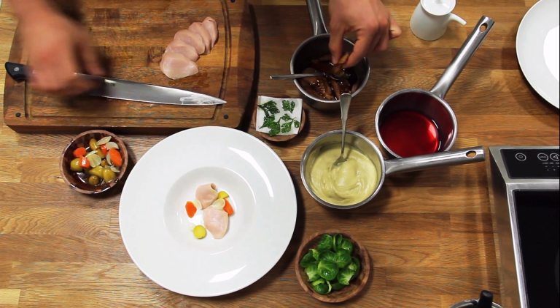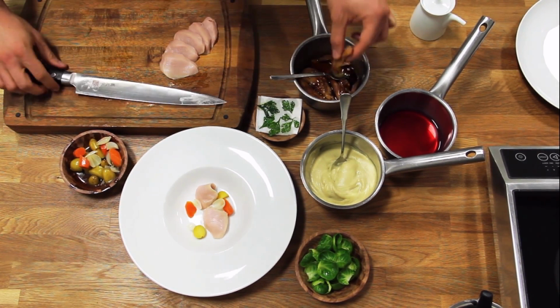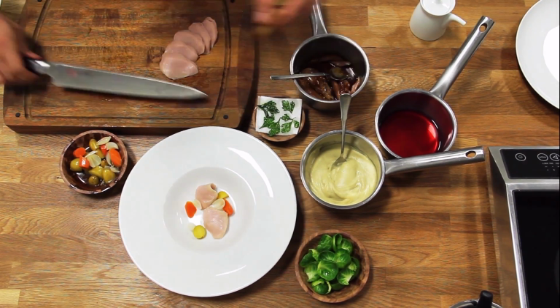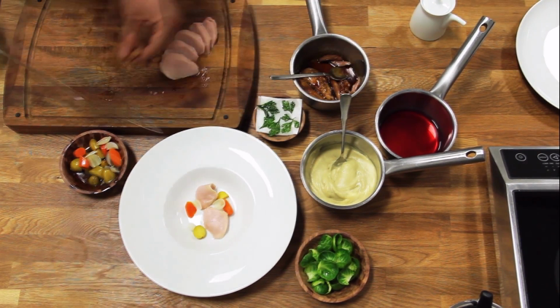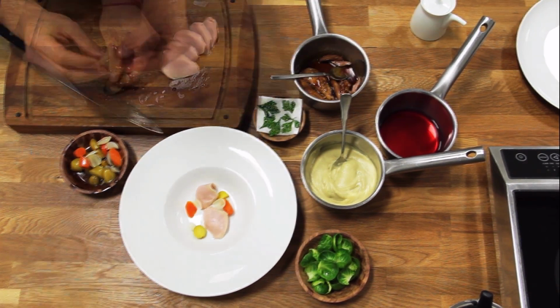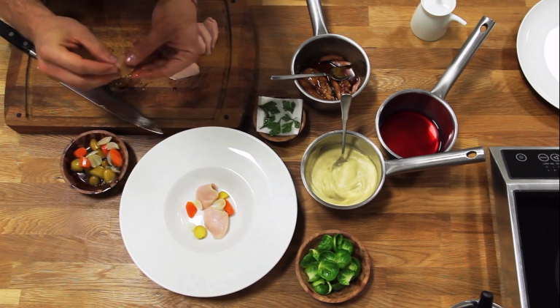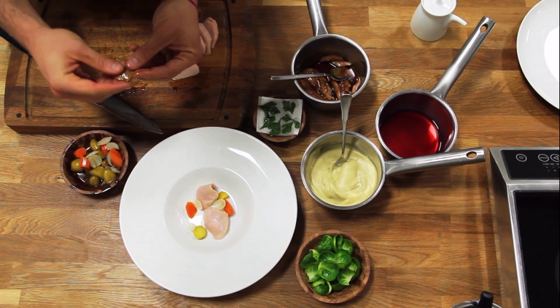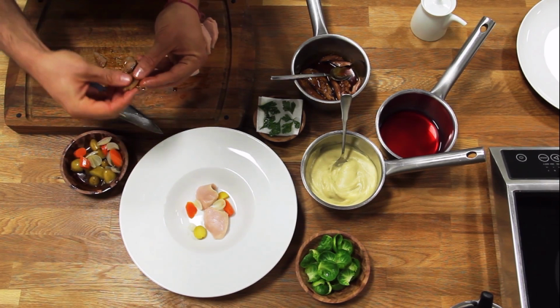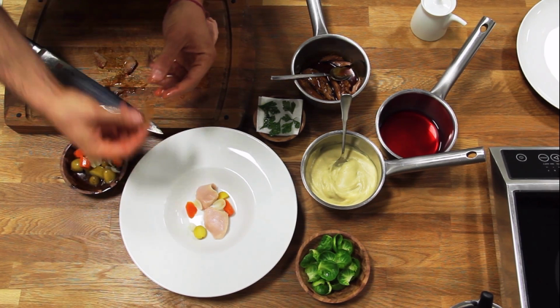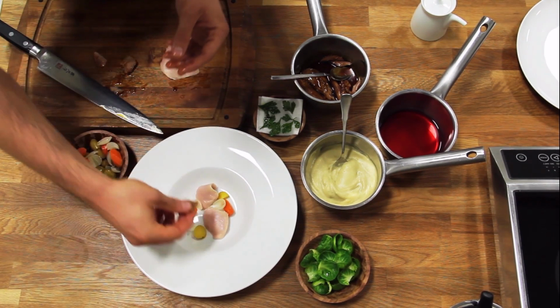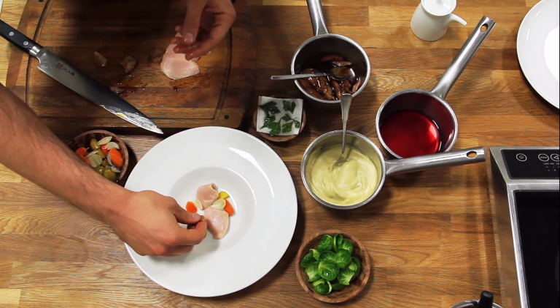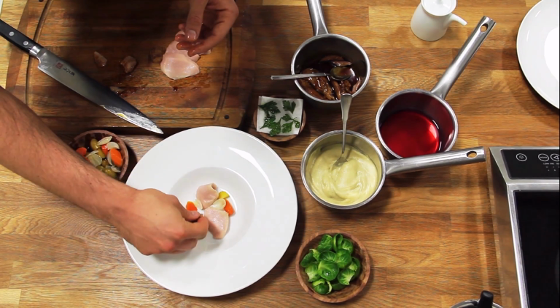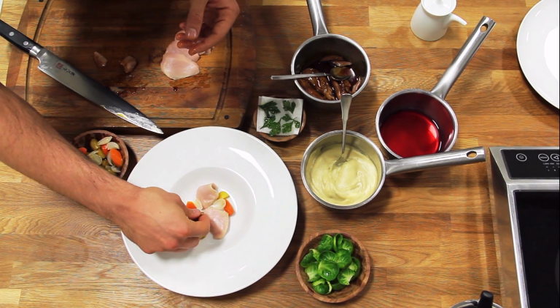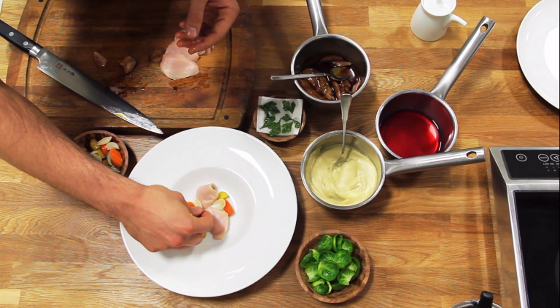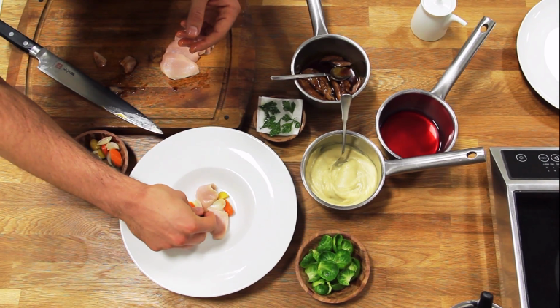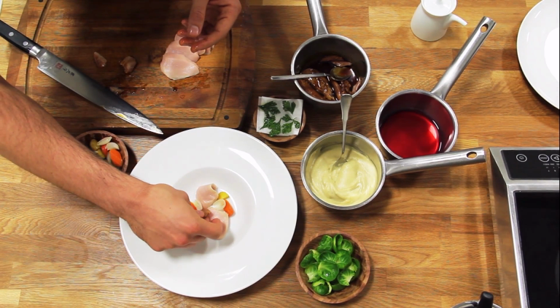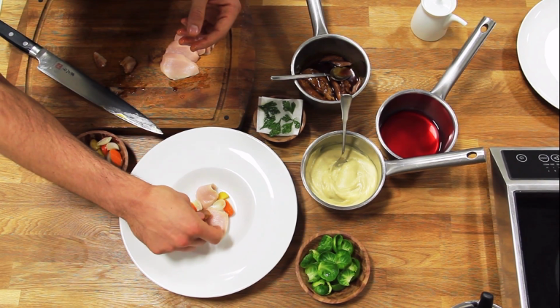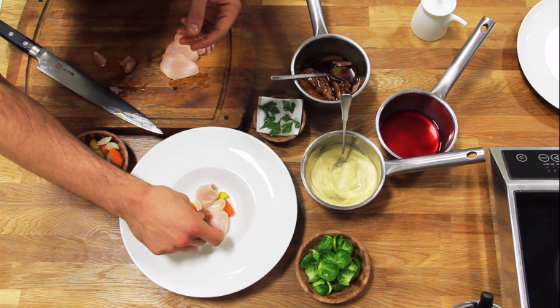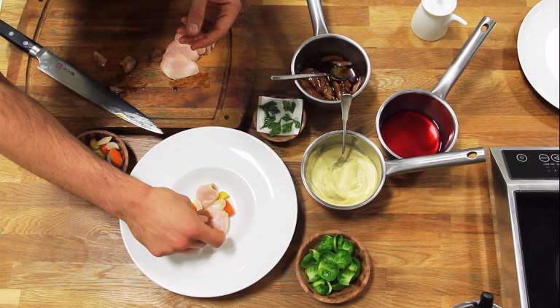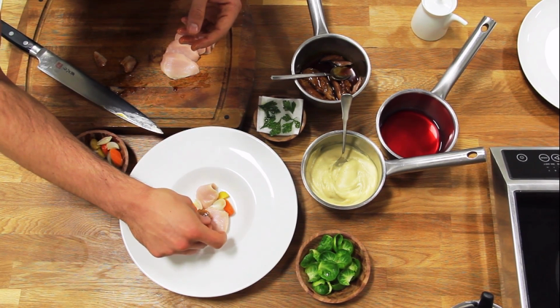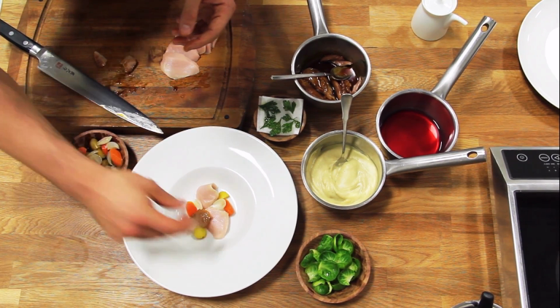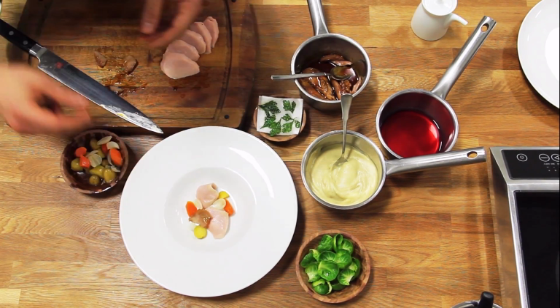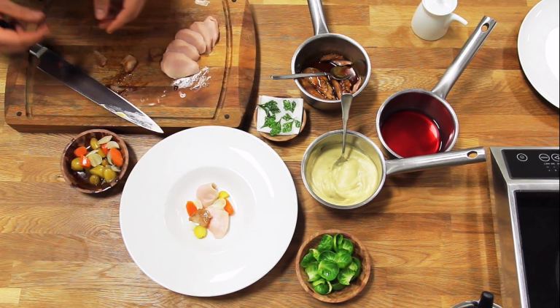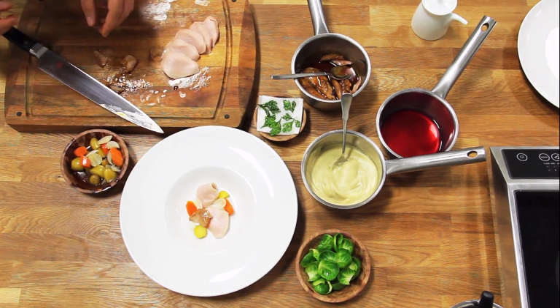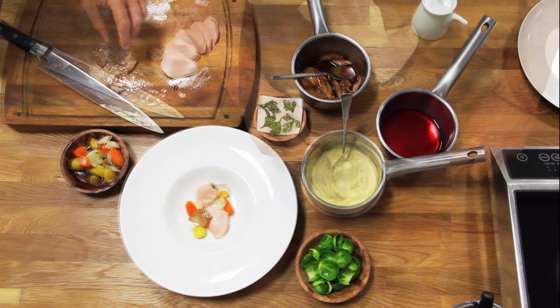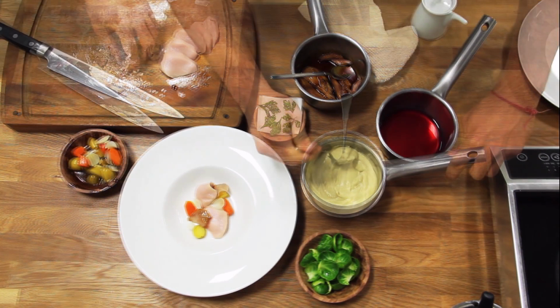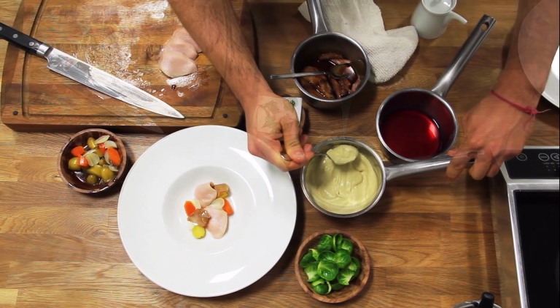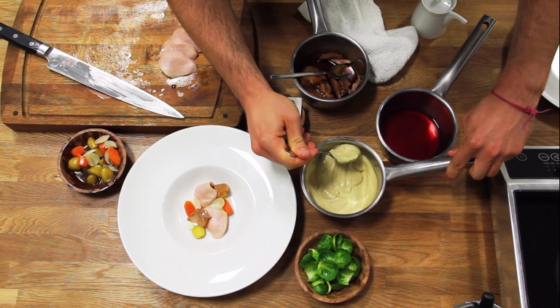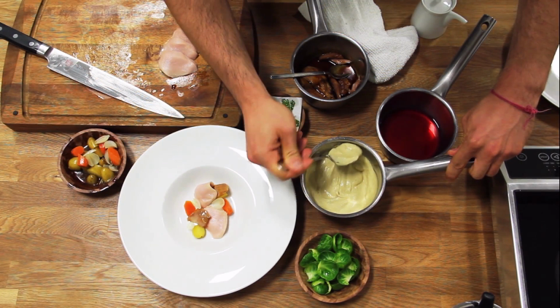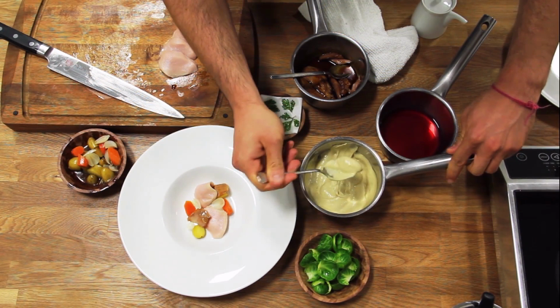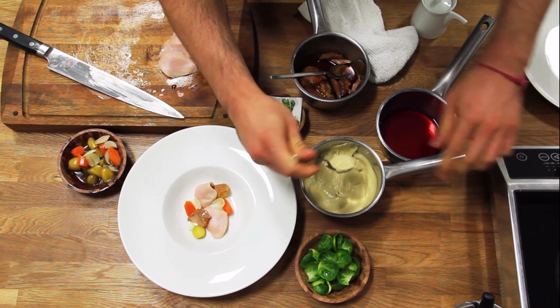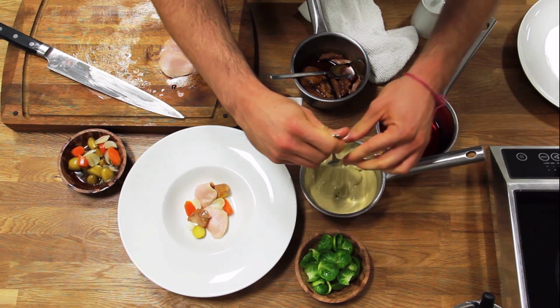Then I put down a little bit of our confit turkey legs. They've been cooked at 62 Celsius for 8 hours and glazed with some of the turkey cooking juices.